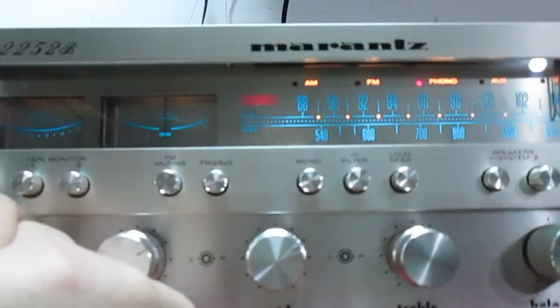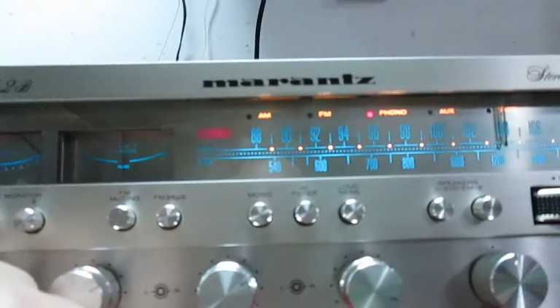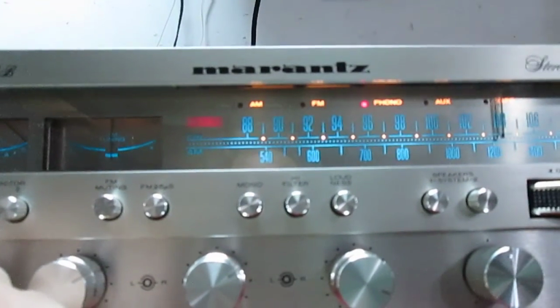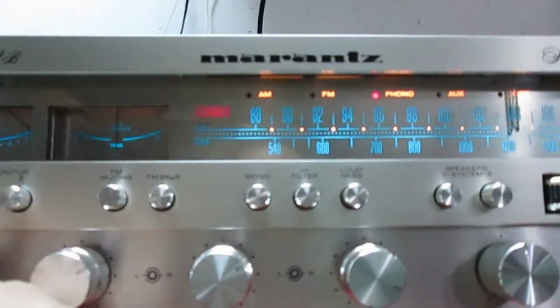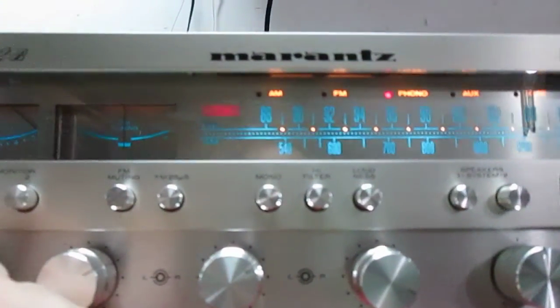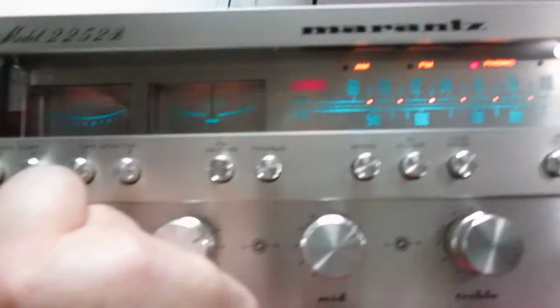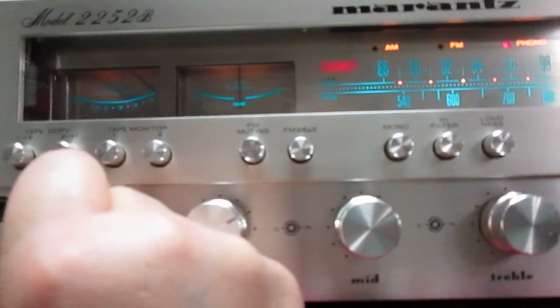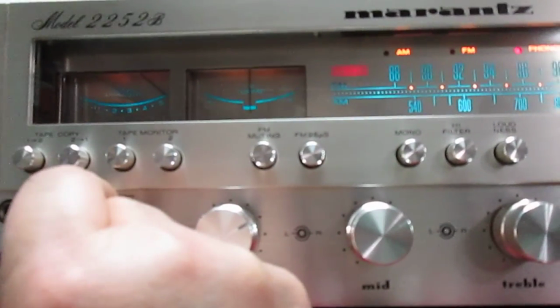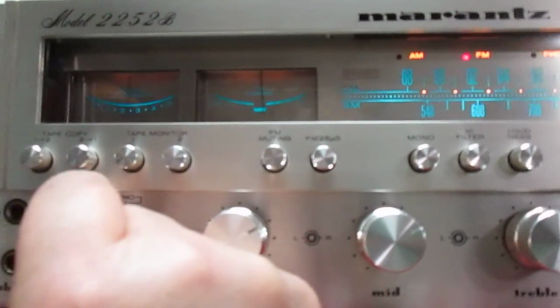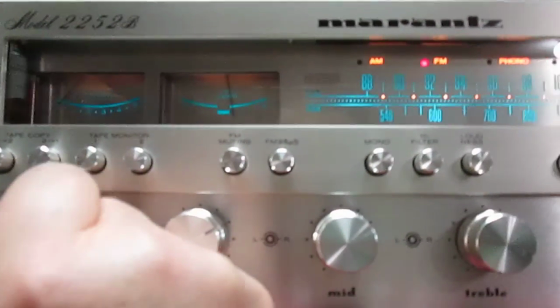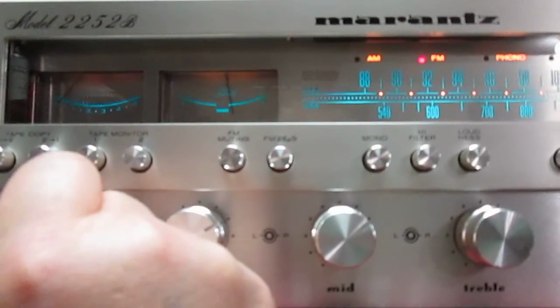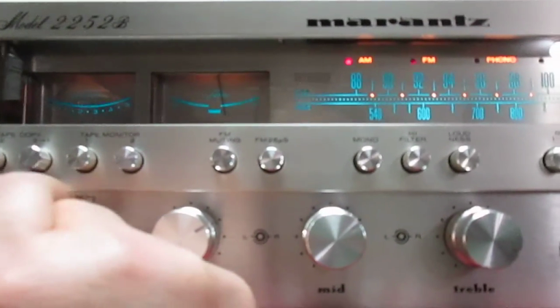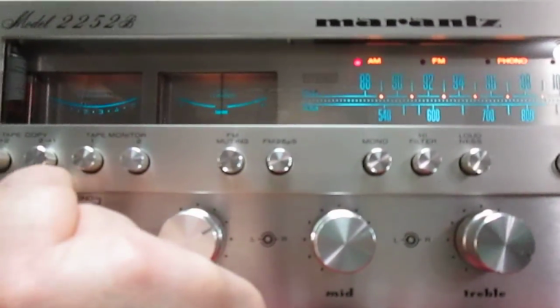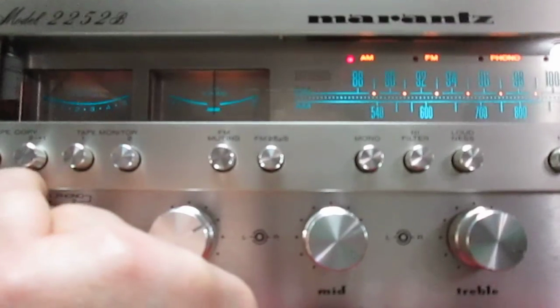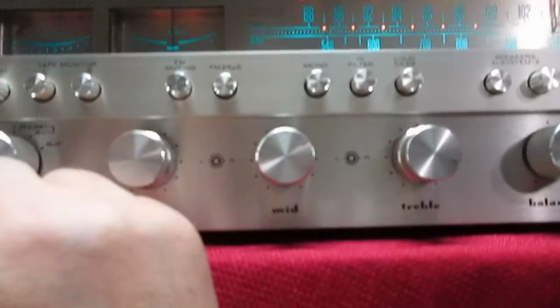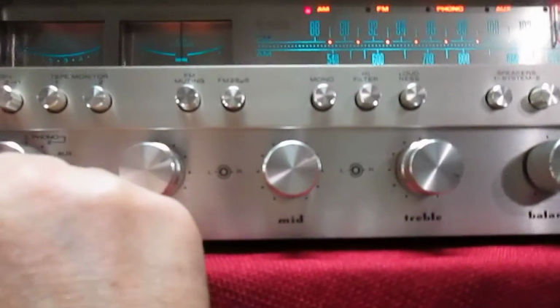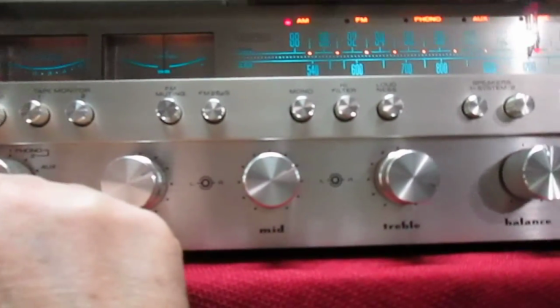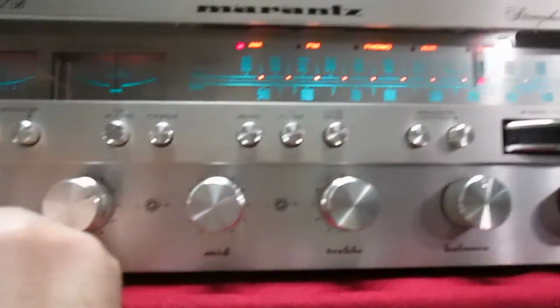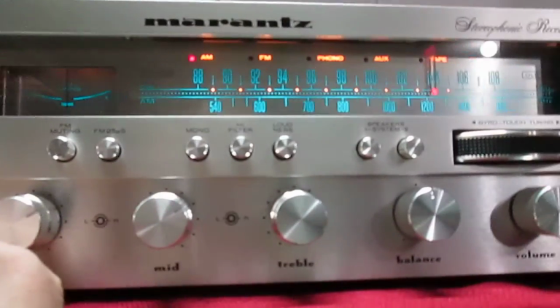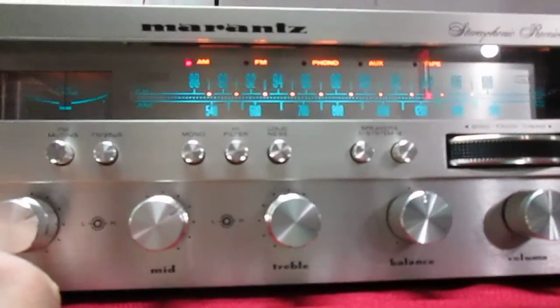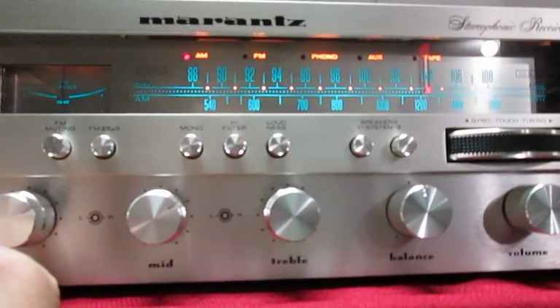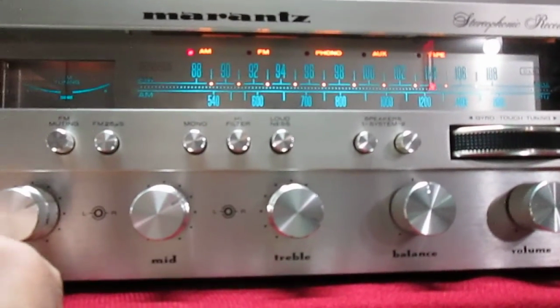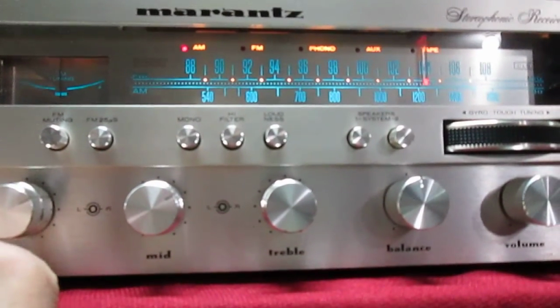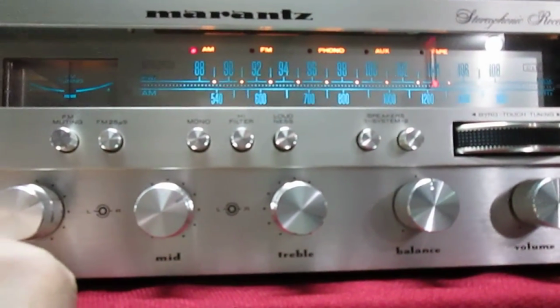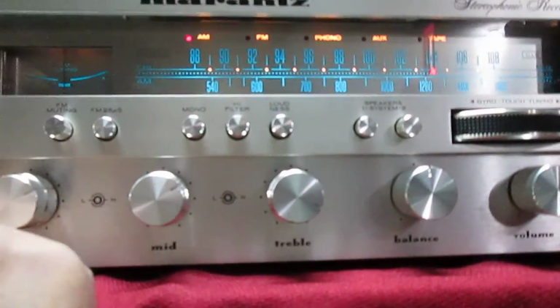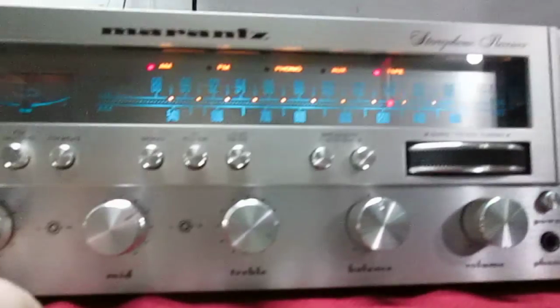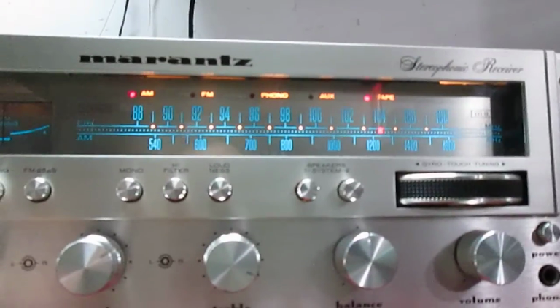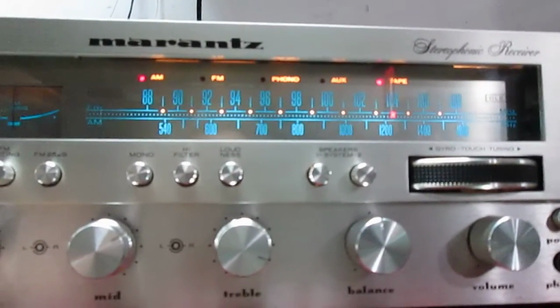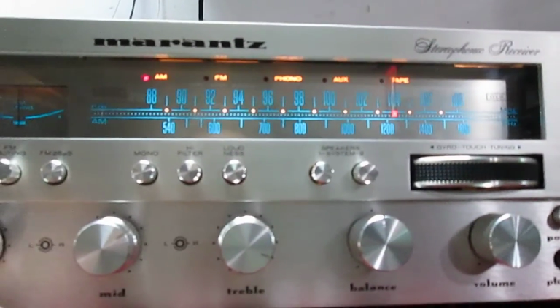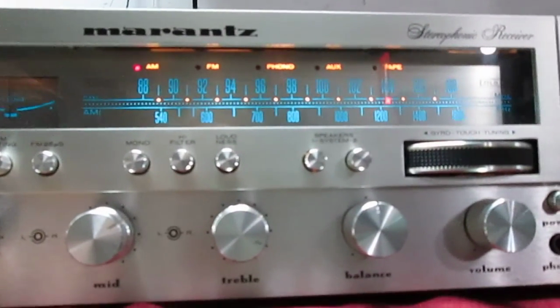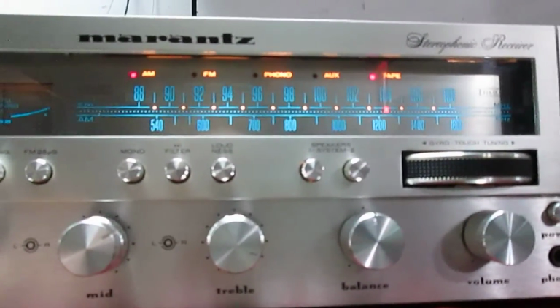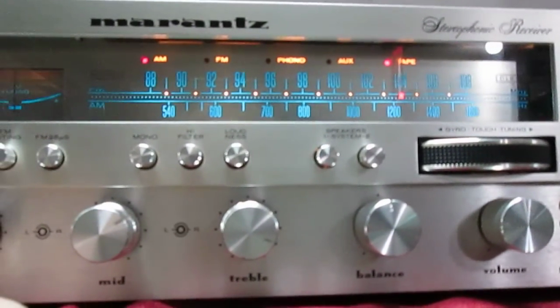Just a phono, phono one, FM, AM. Here's your tape monitor, copies, tape monitor one, tape monitor two.